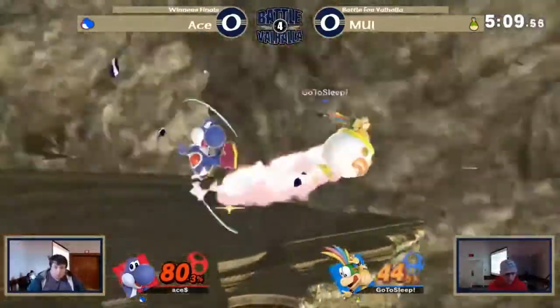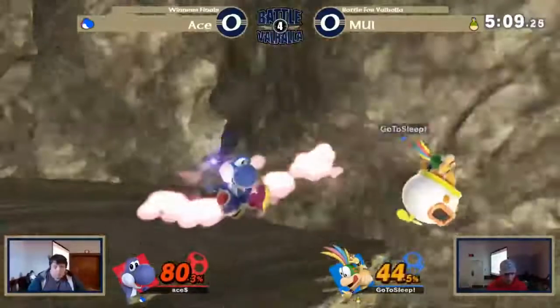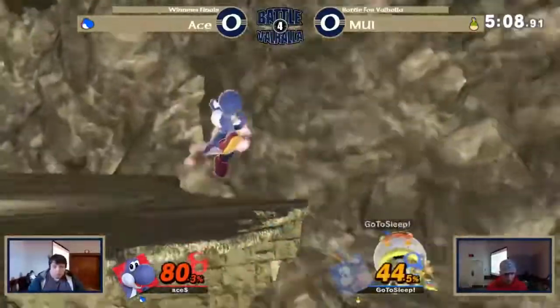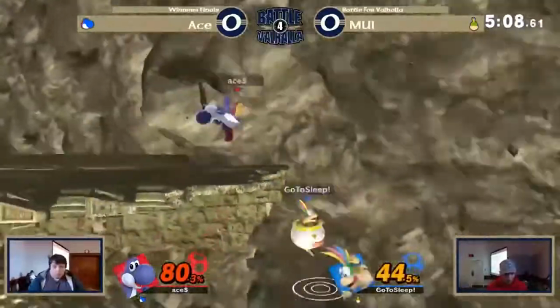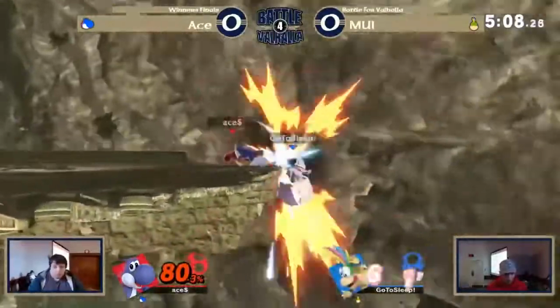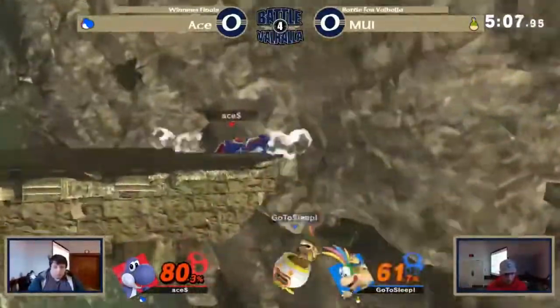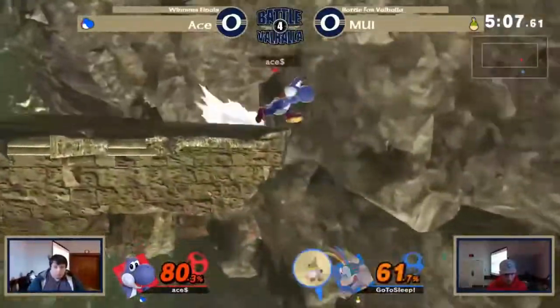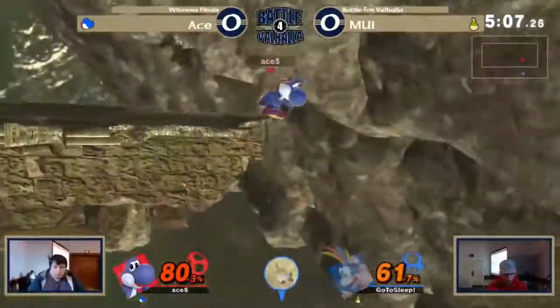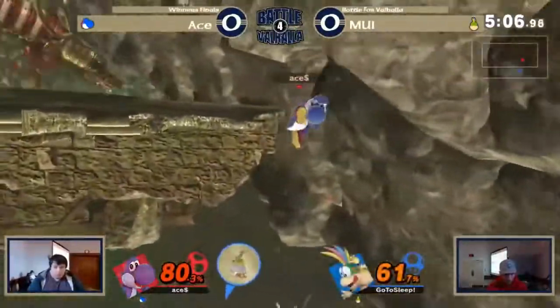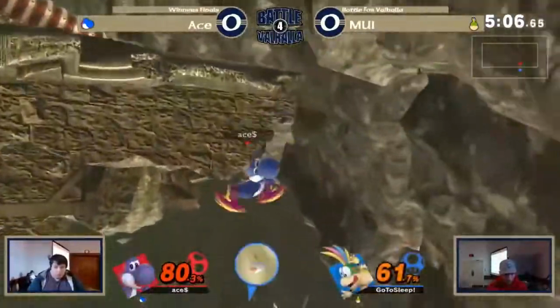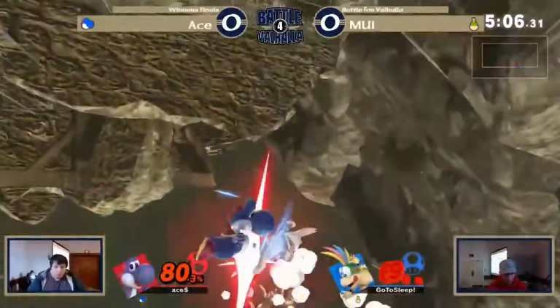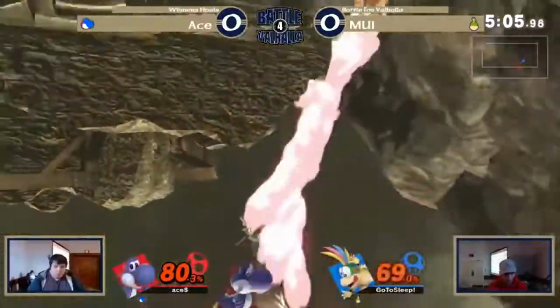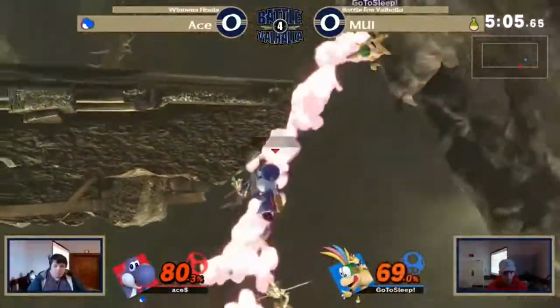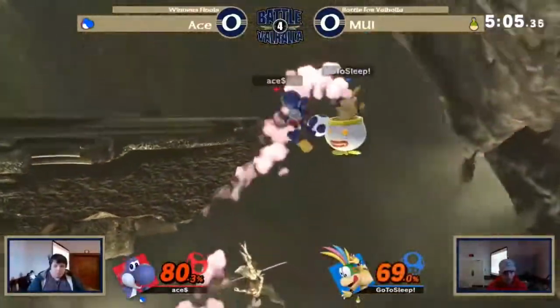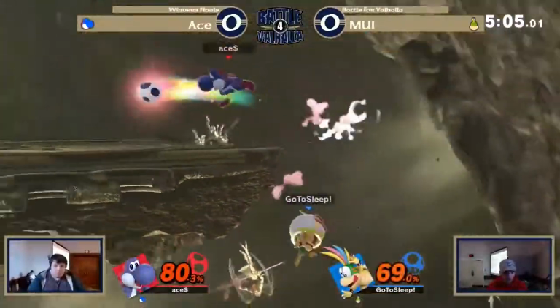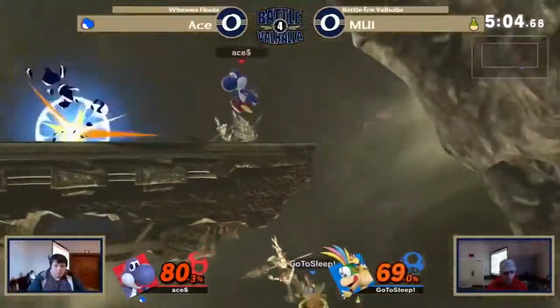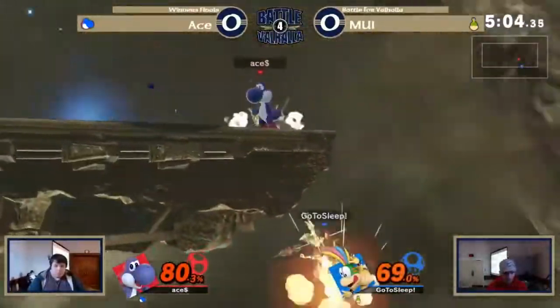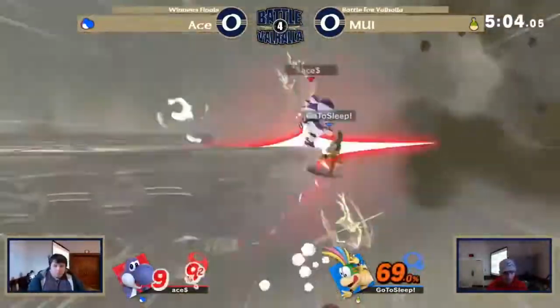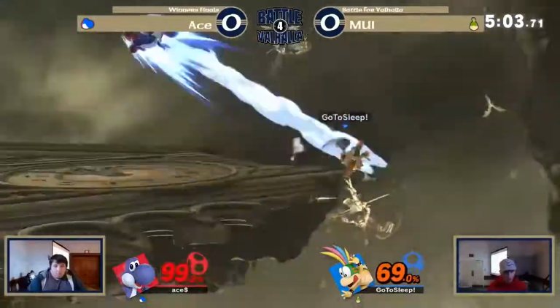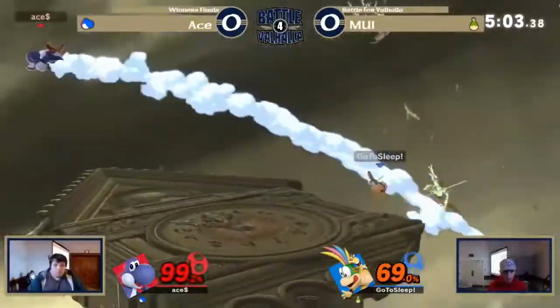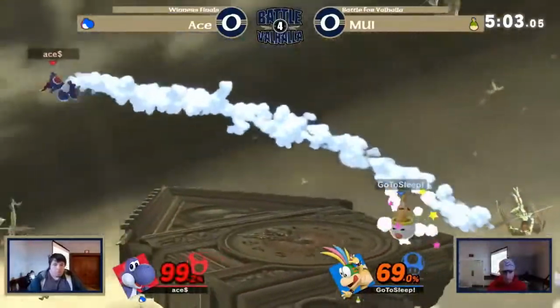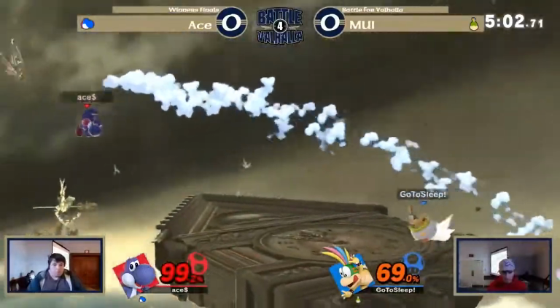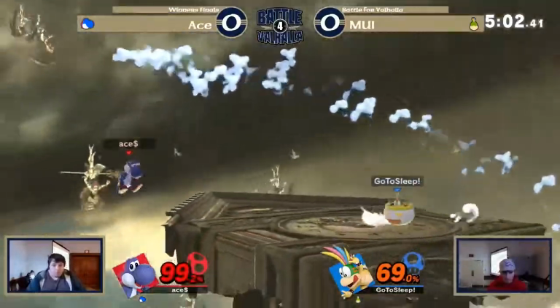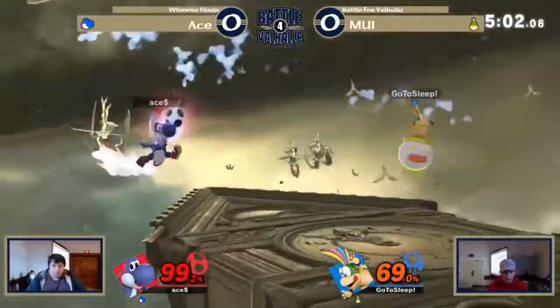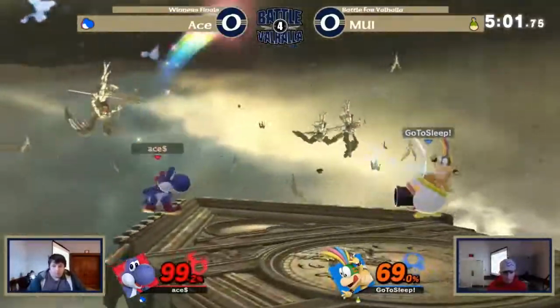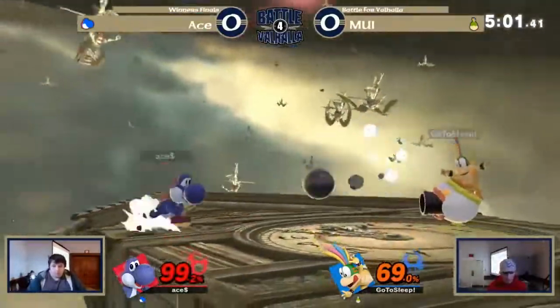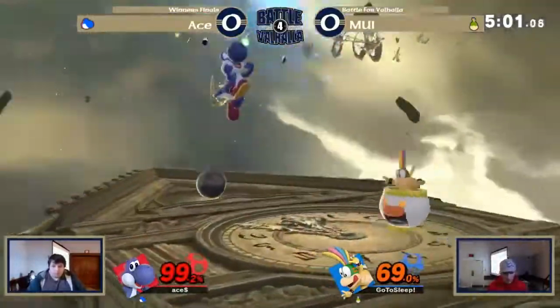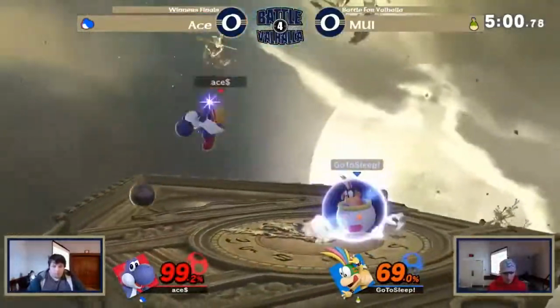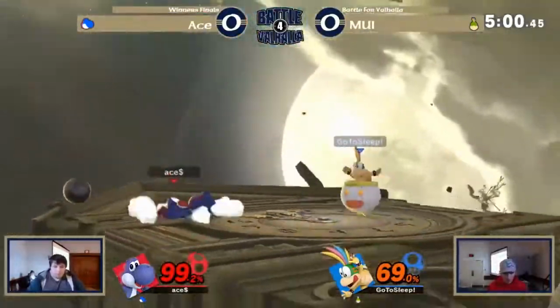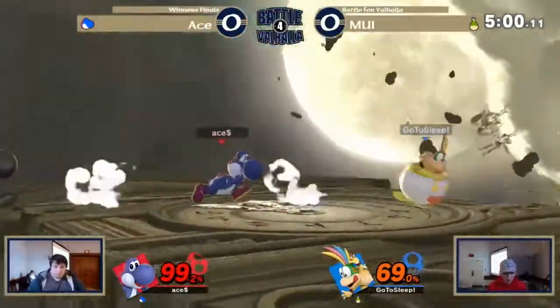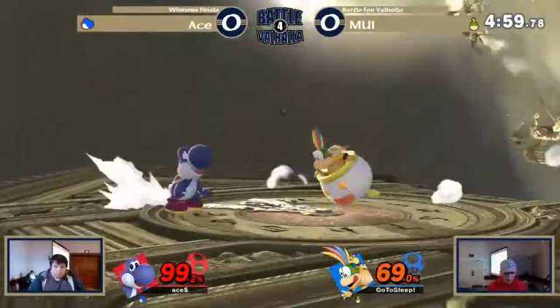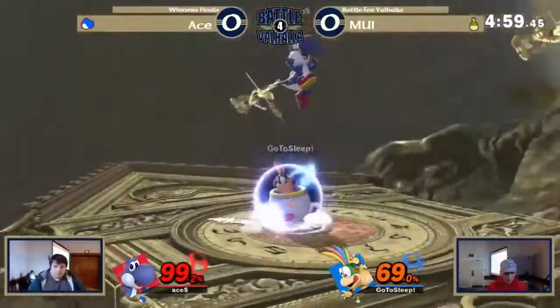I like that fade back from Ace. Gets the forward air 2-frame, down air to deal the extra percent, gets him to 69%. Not going to kill though.